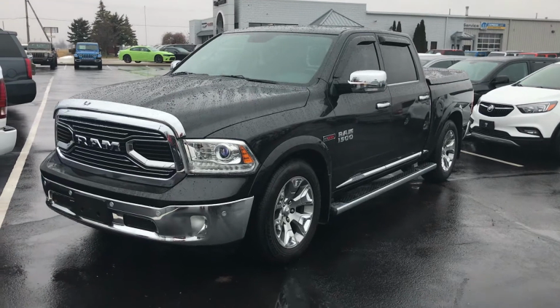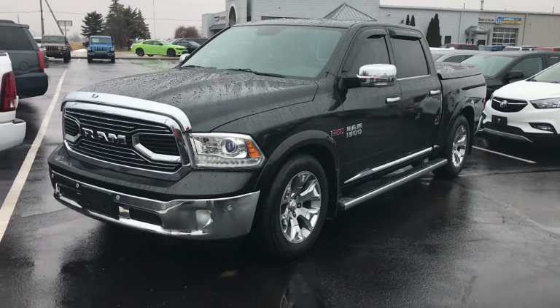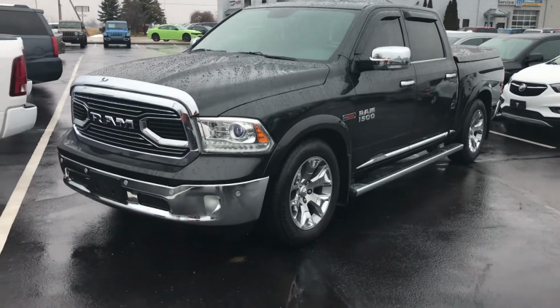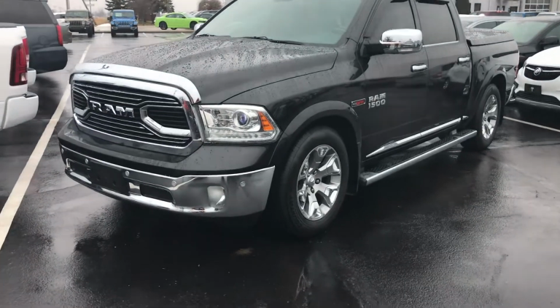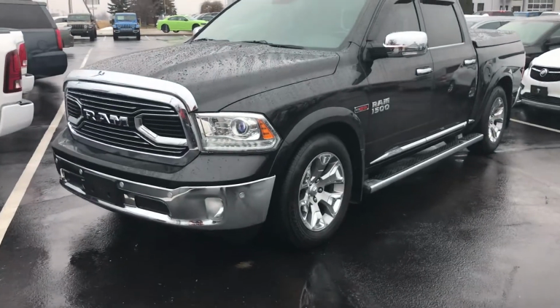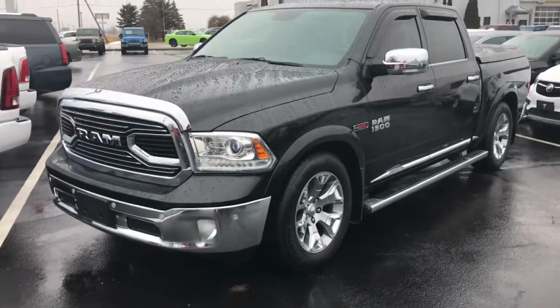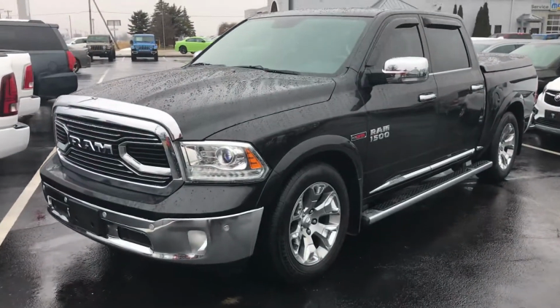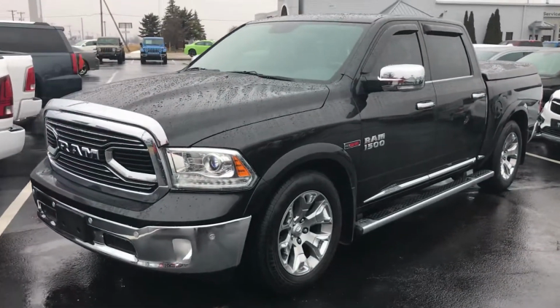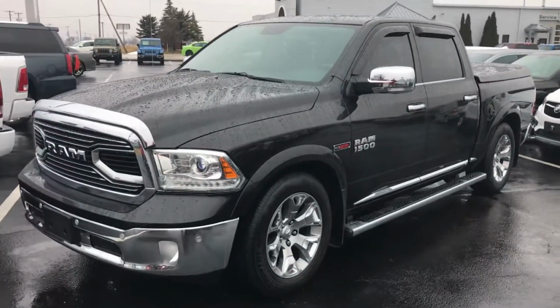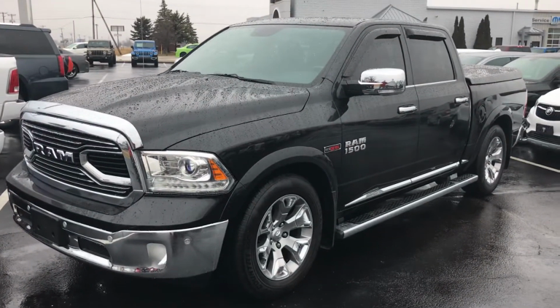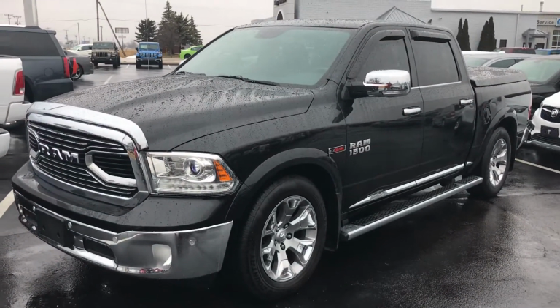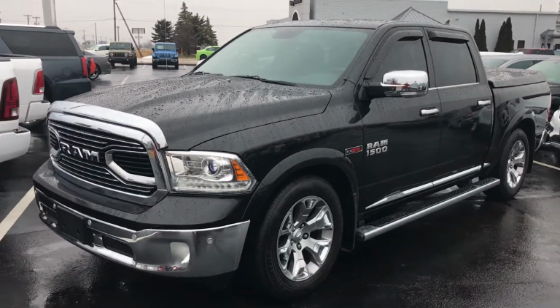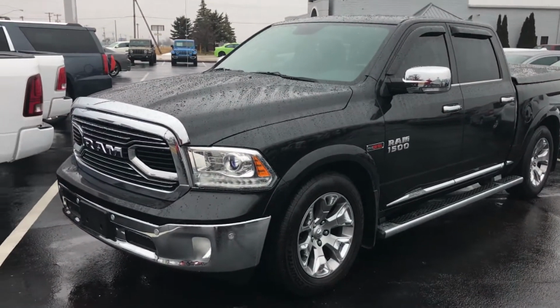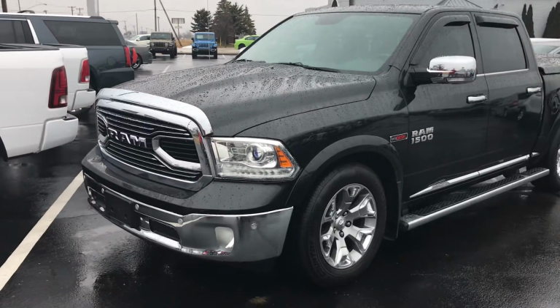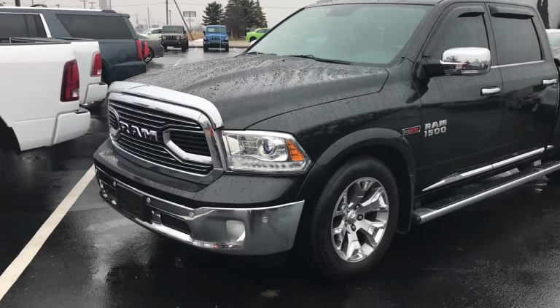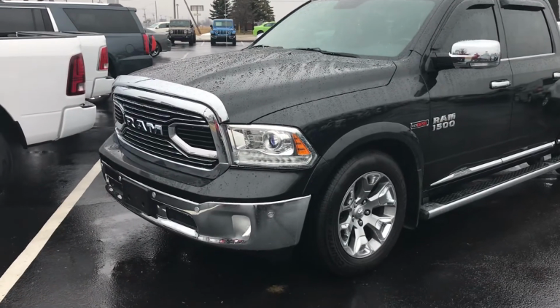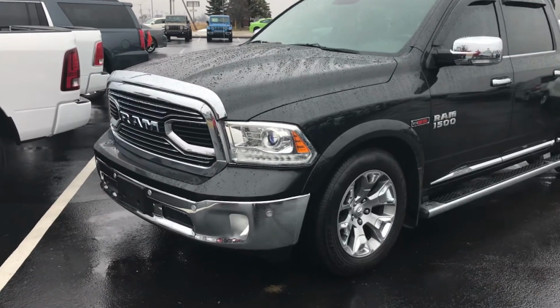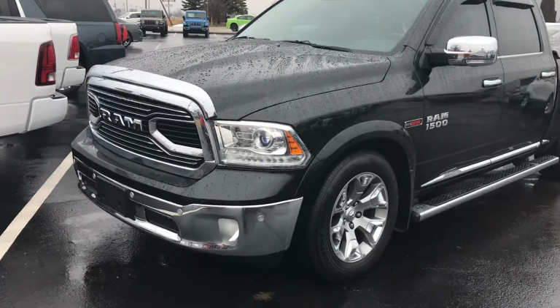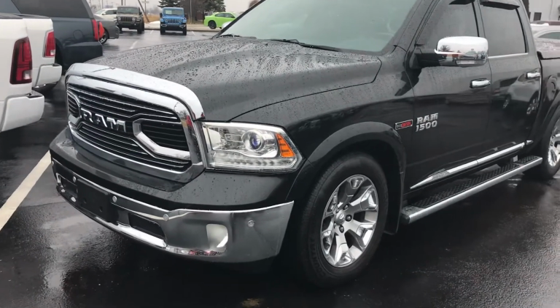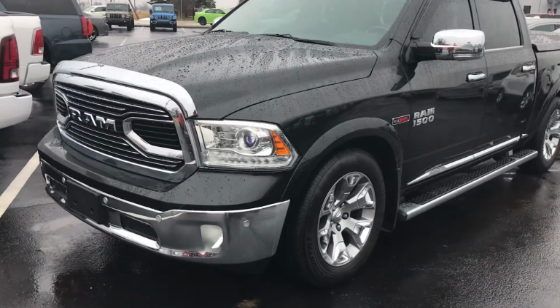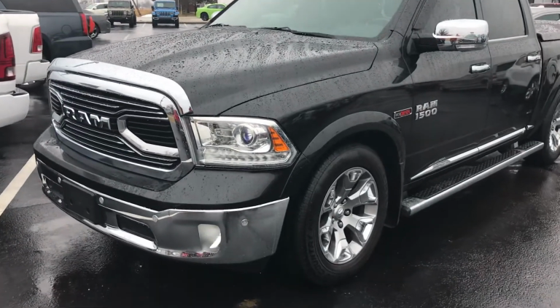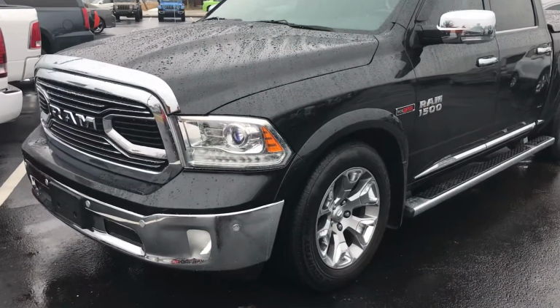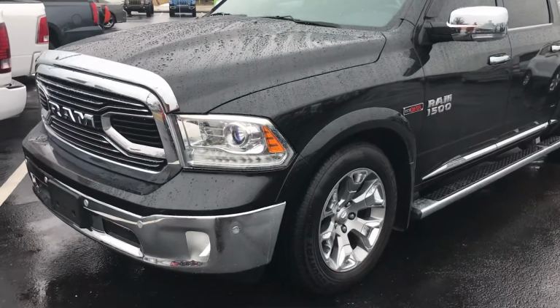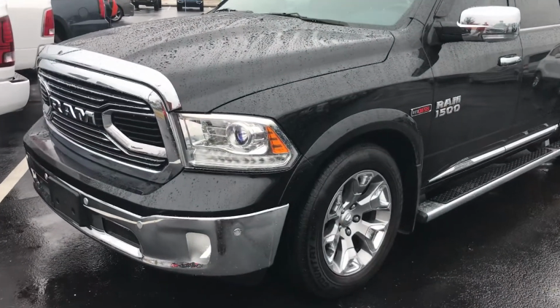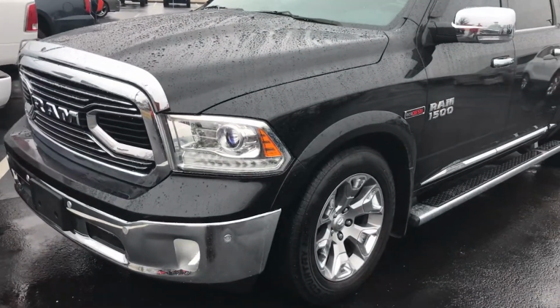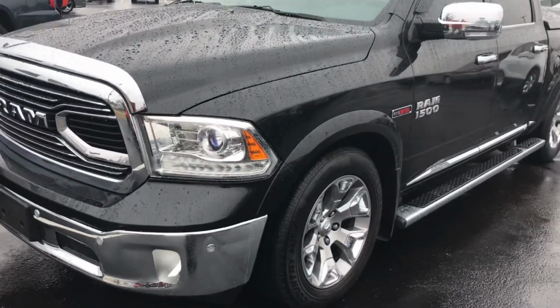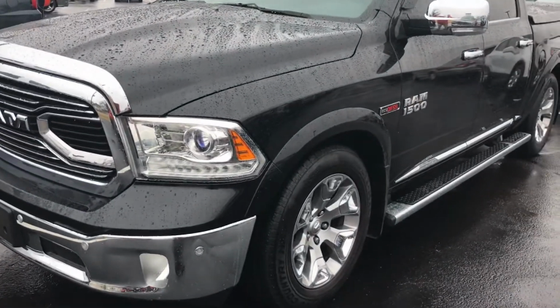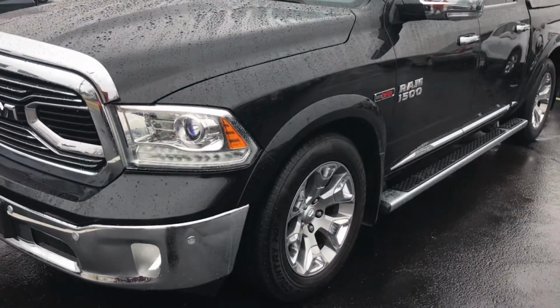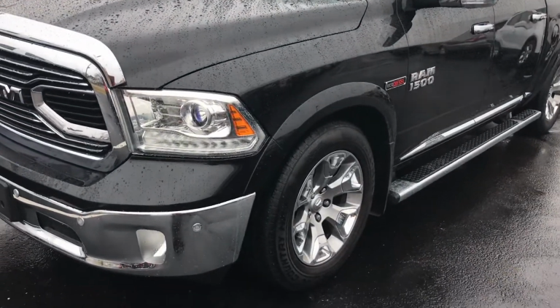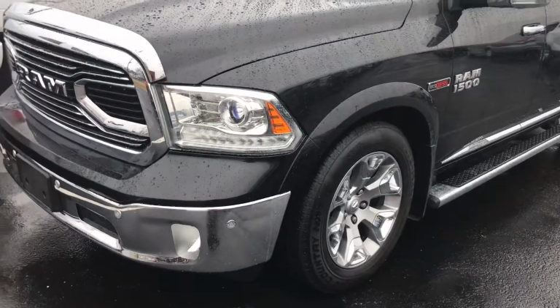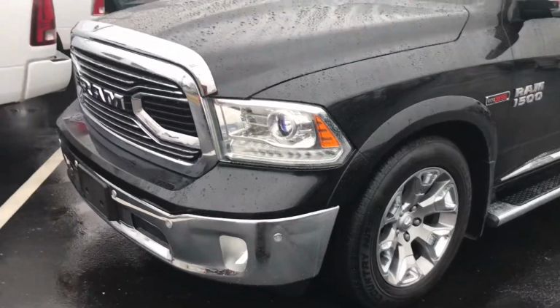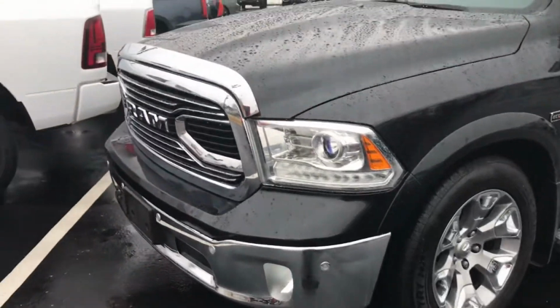Hi there Bruce, this is Jake with Terry Hendricks. This is a 2016 Ram Longhorn Limited — my fault for the correction.